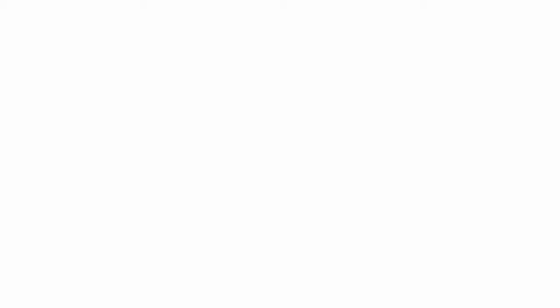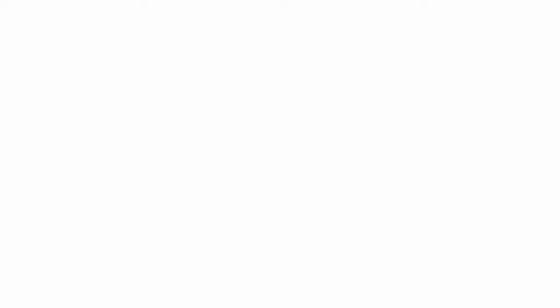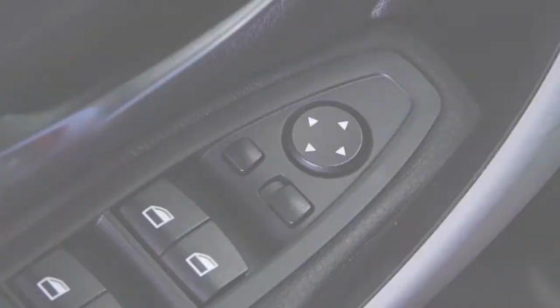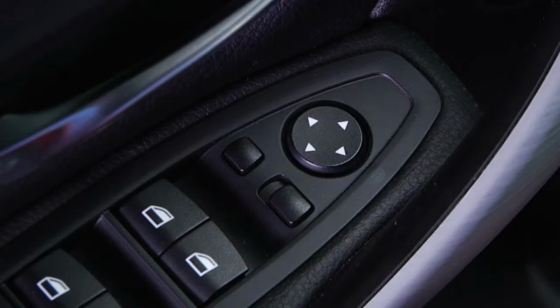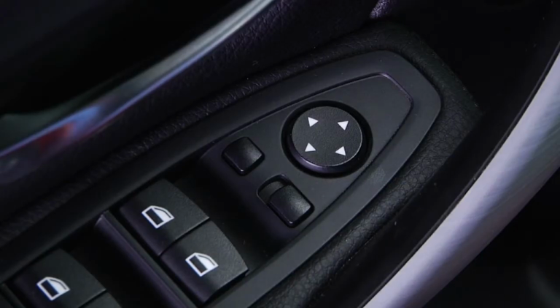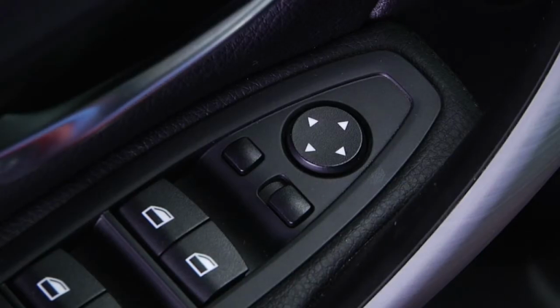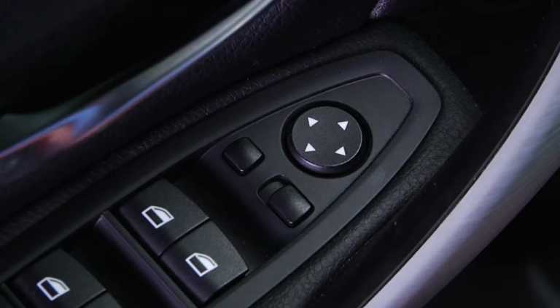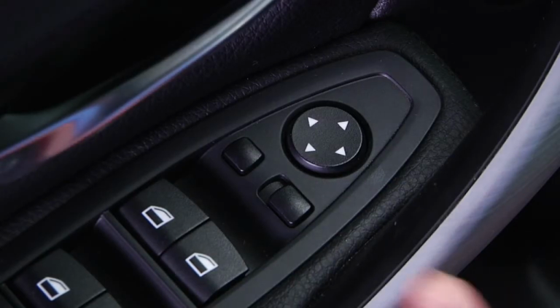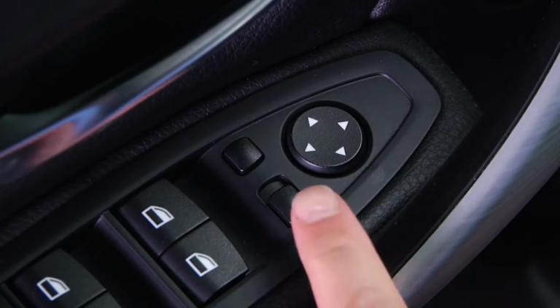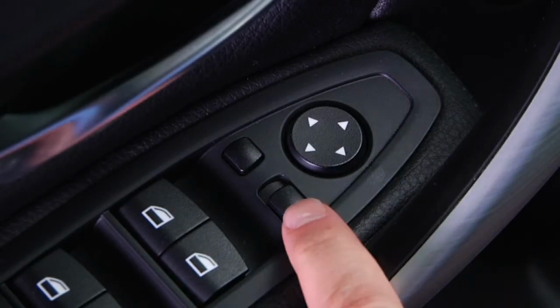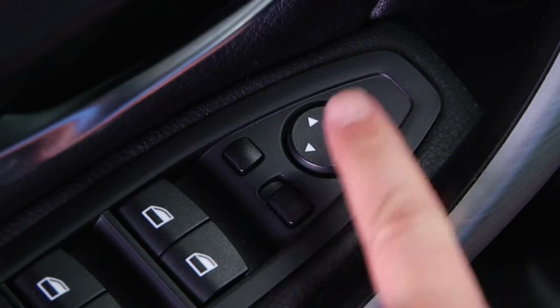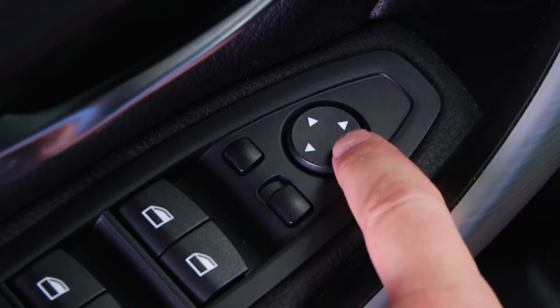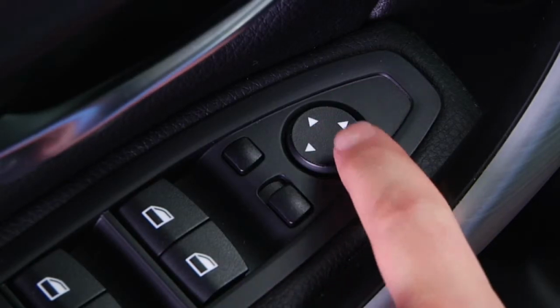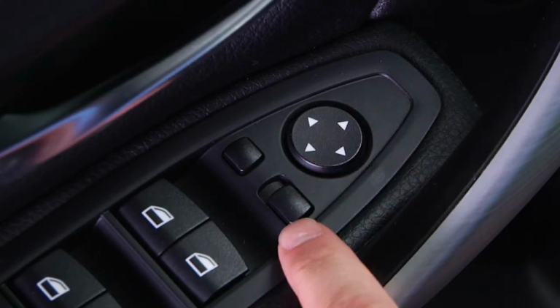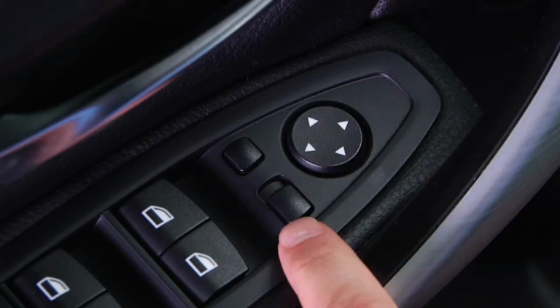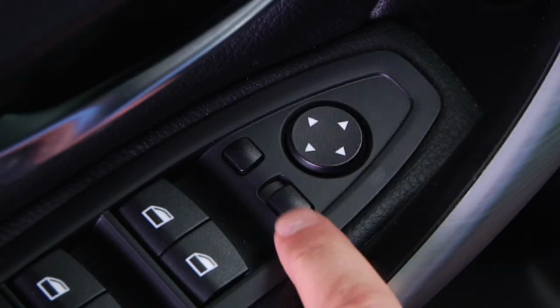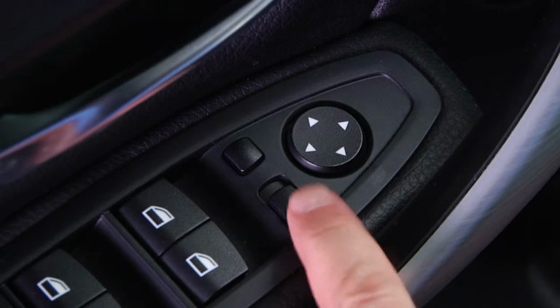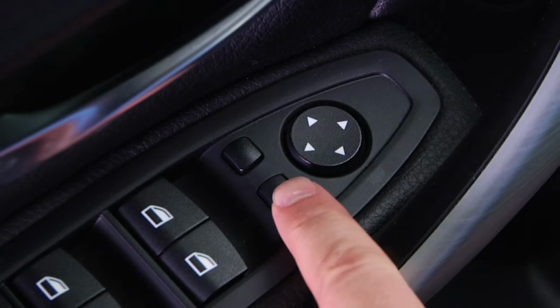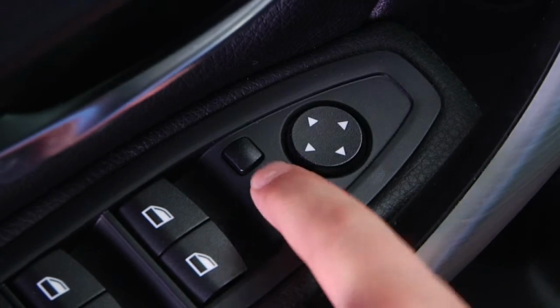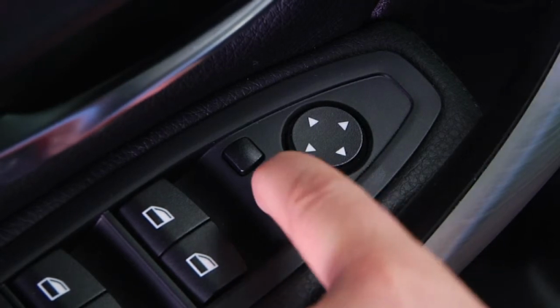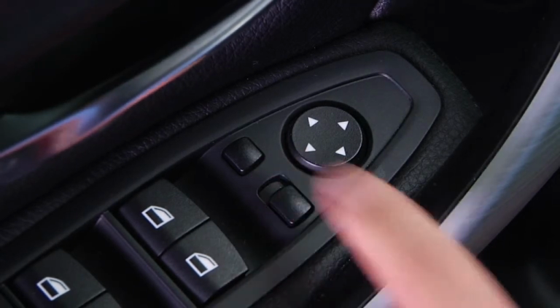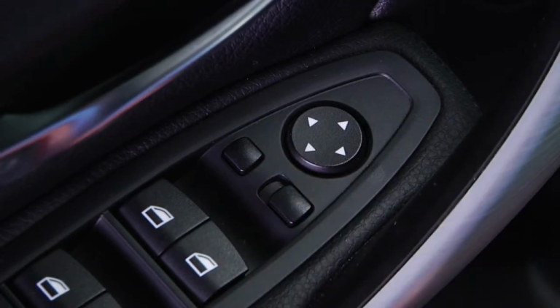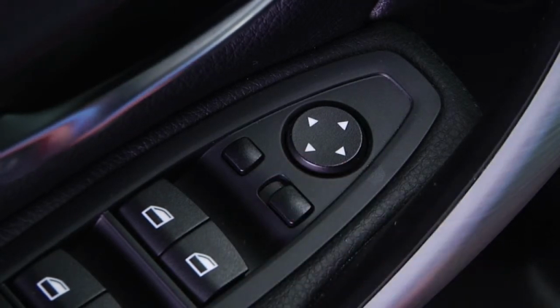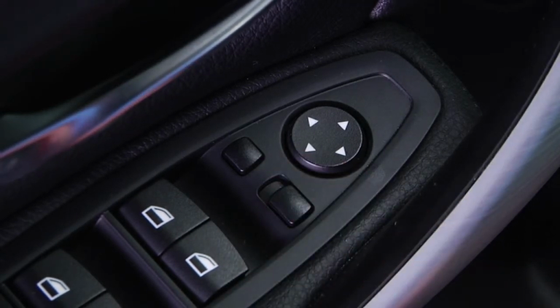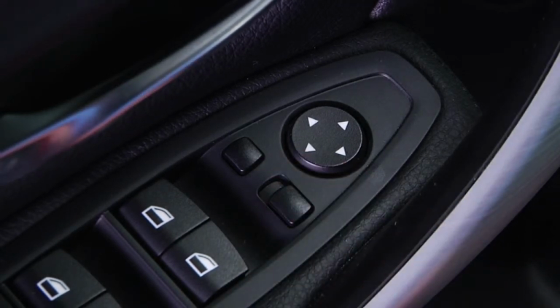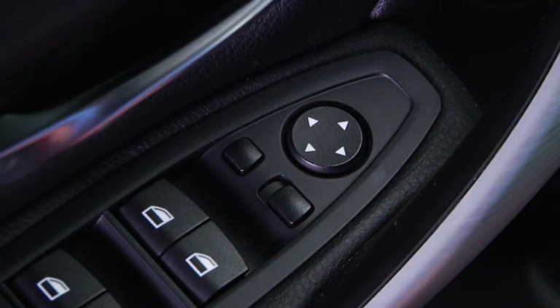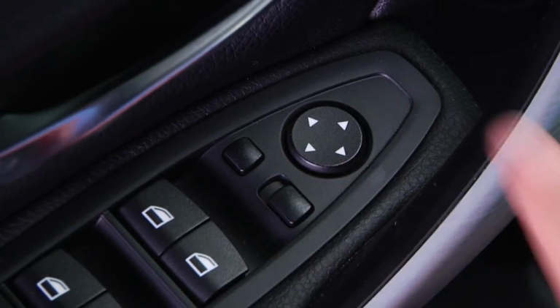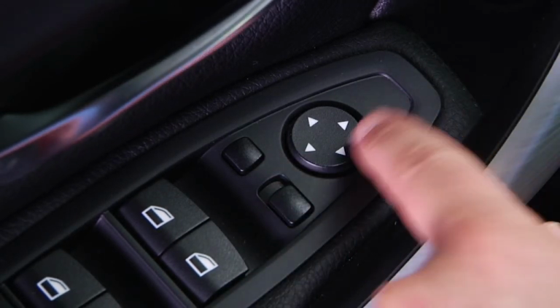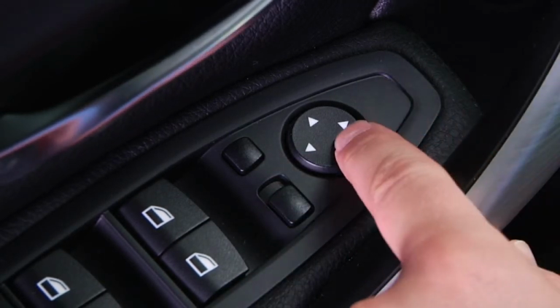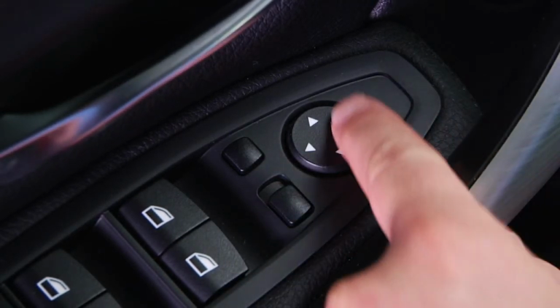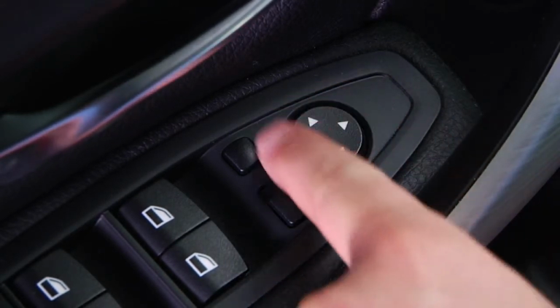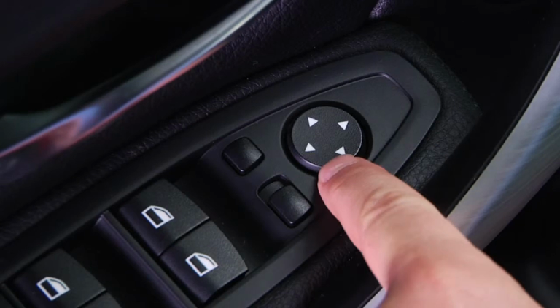To adjust the mirrors, use these controls on the driver's door armrest. This switch selects the driver or passenger side mirror, while this control adjusts the mirror angle.